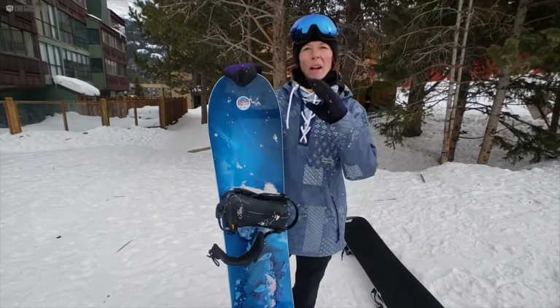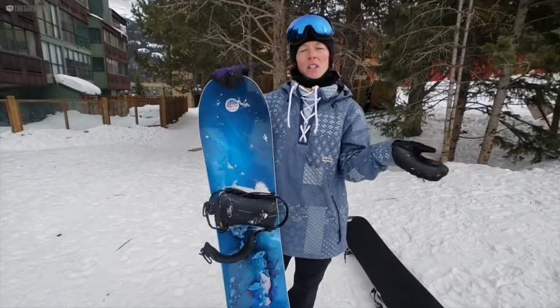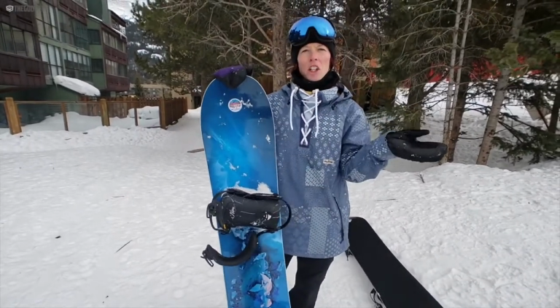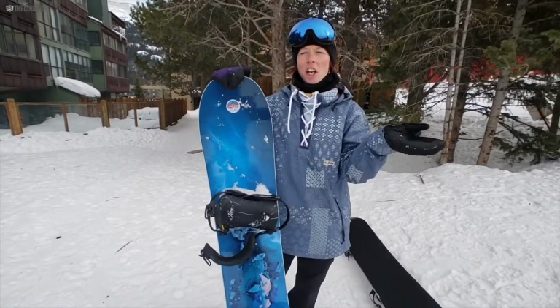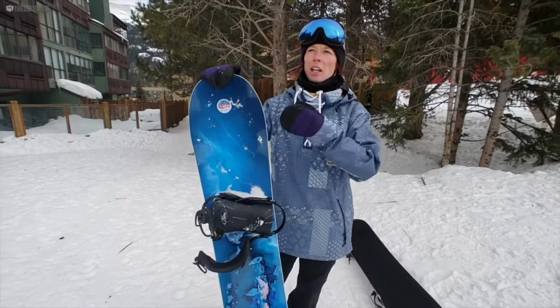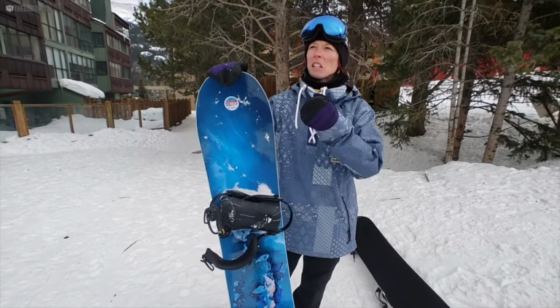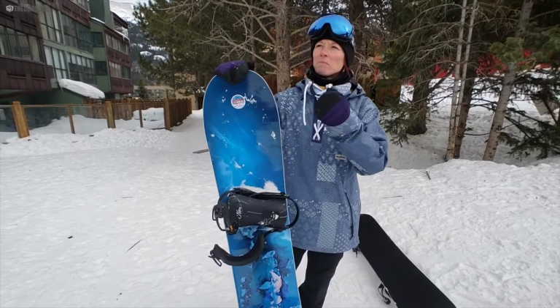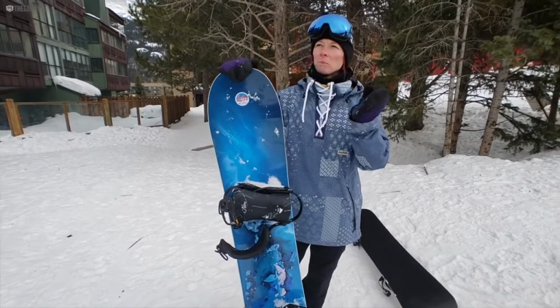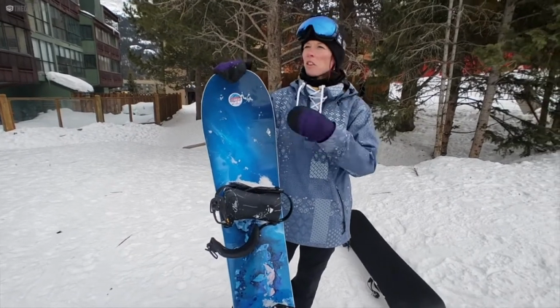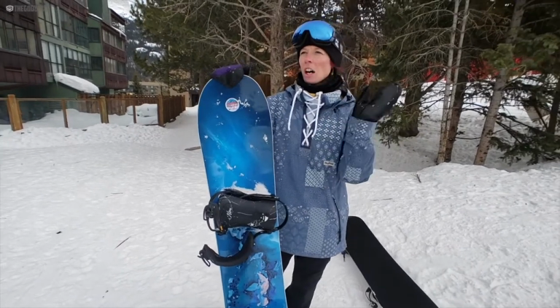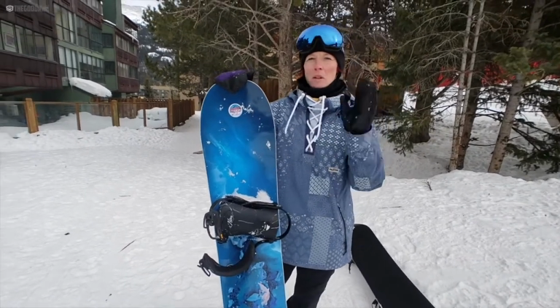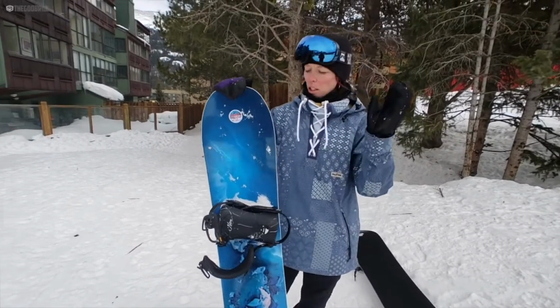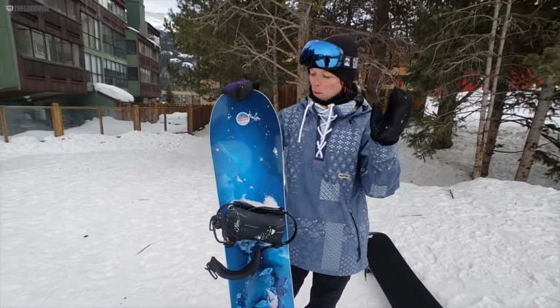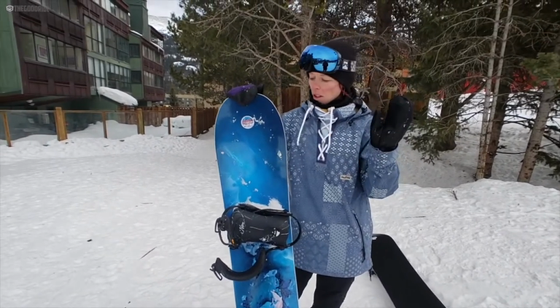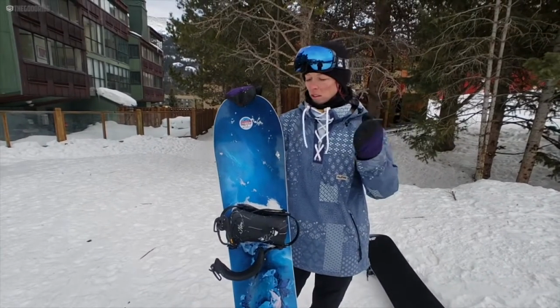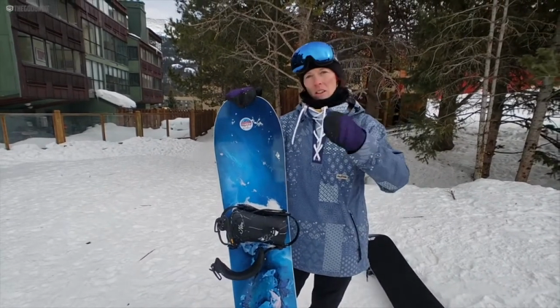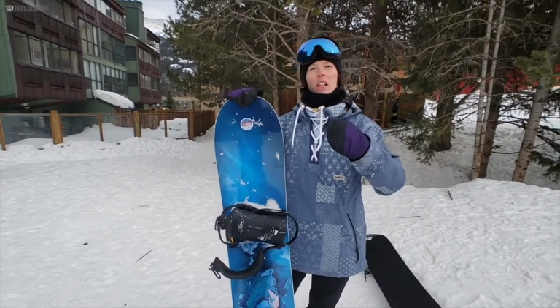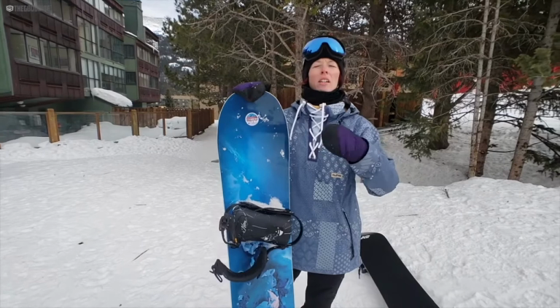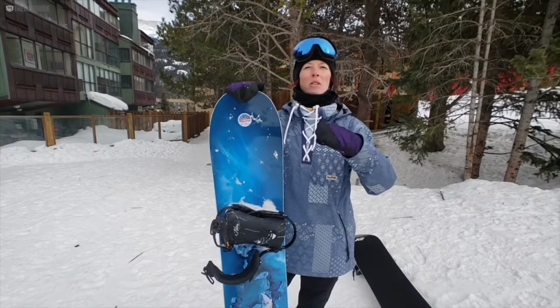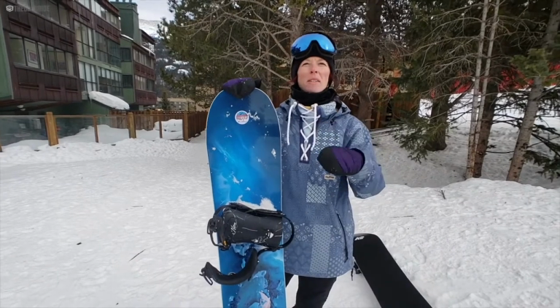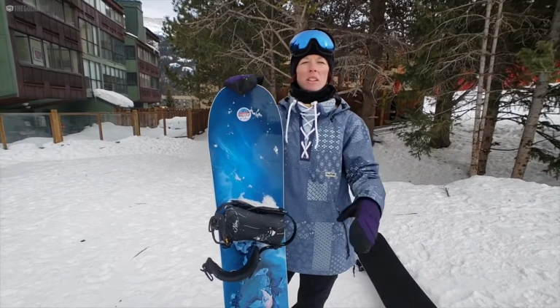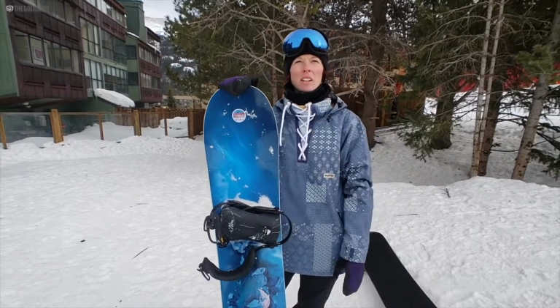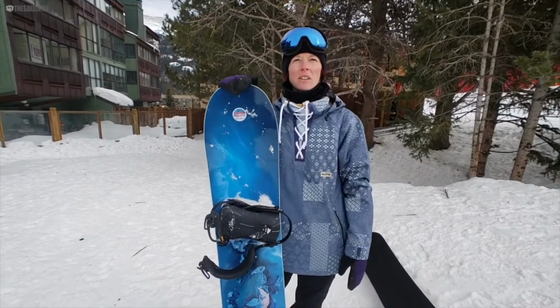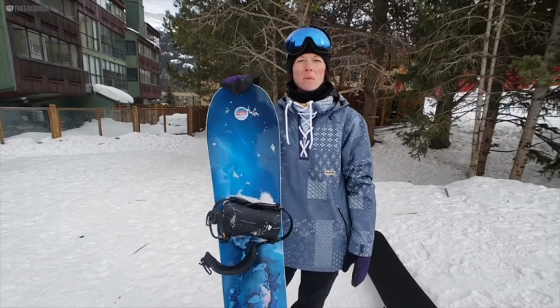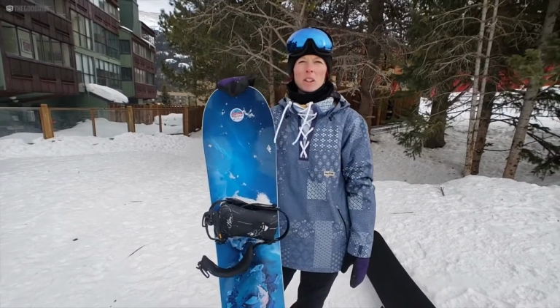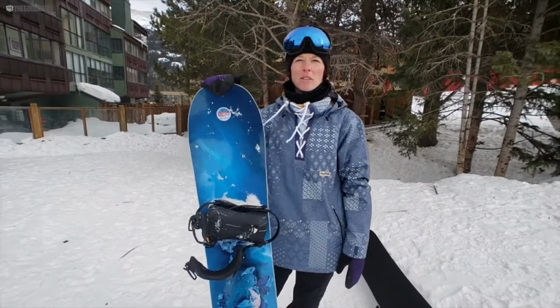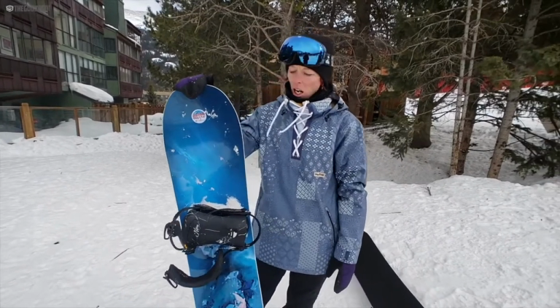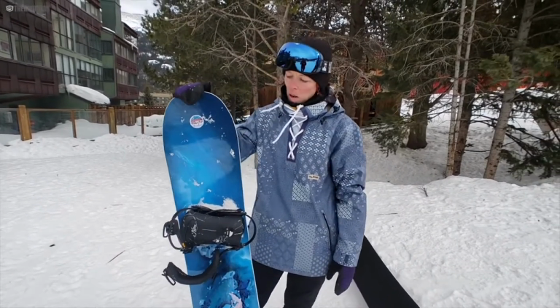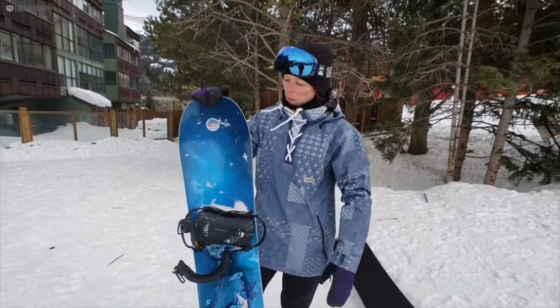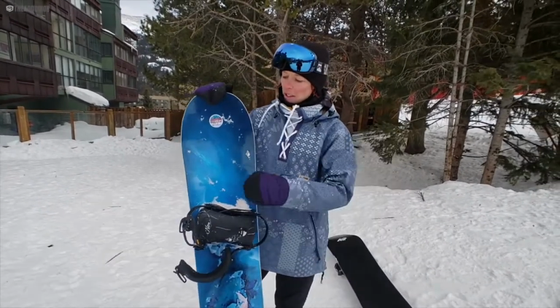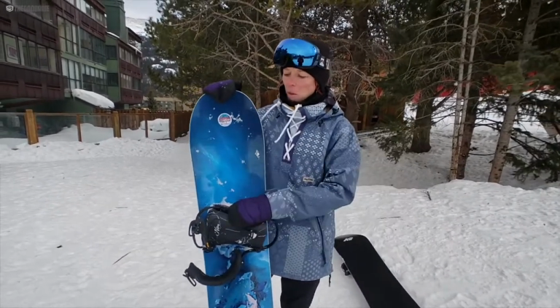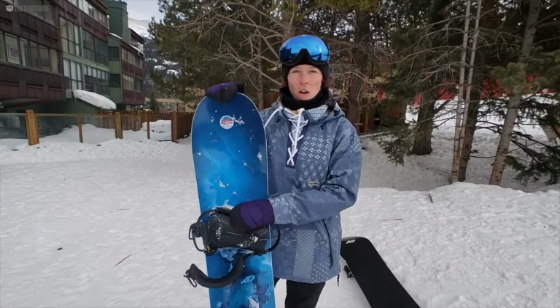Wide radius turns are fun, medium turns are fine, but getting into the smaller stuff it starts to feel a little too muscly to get around. It's really stable though.